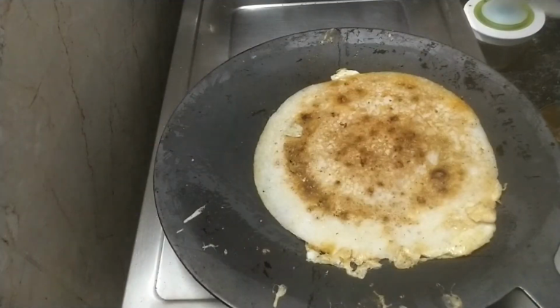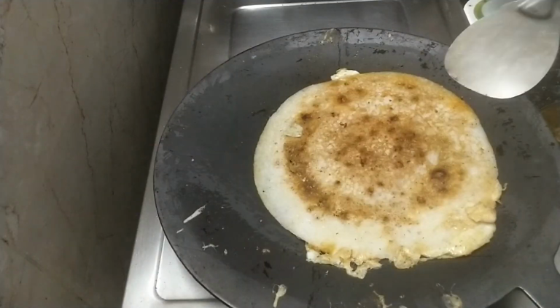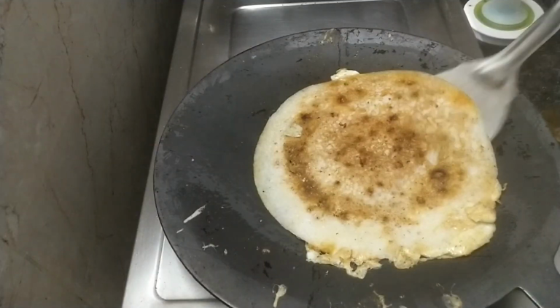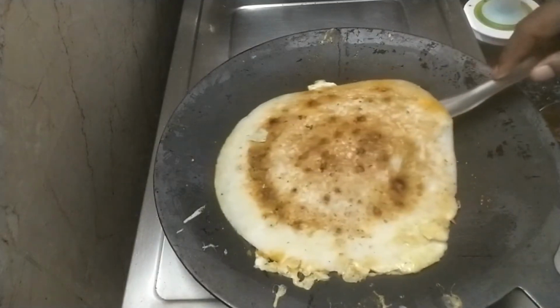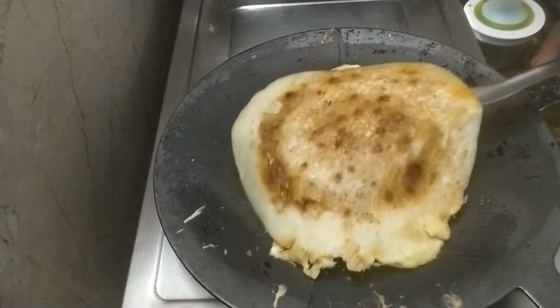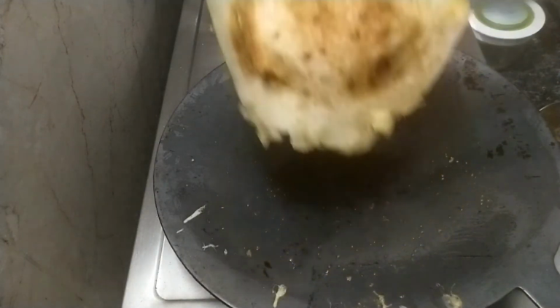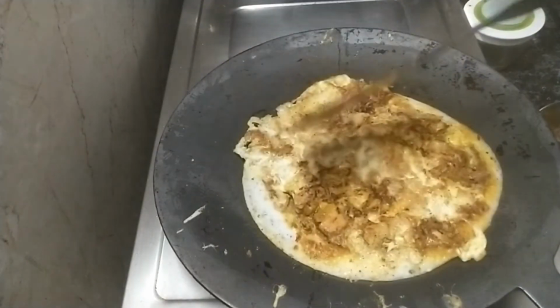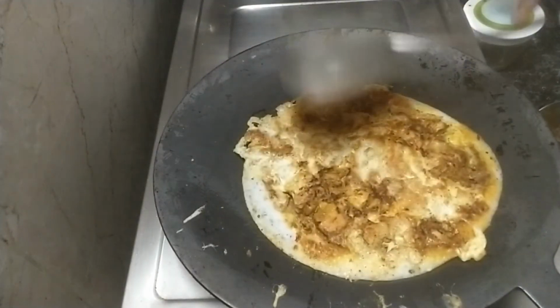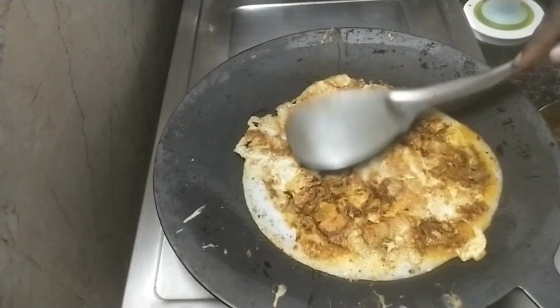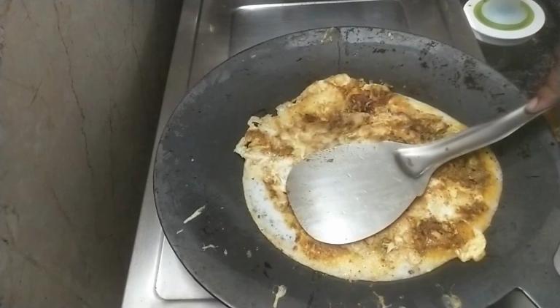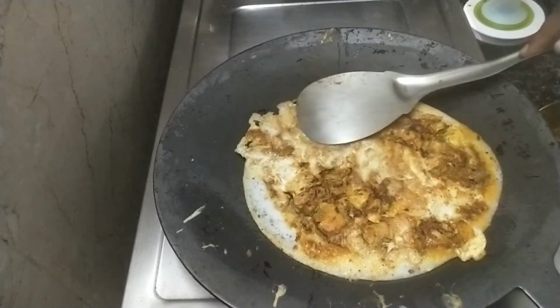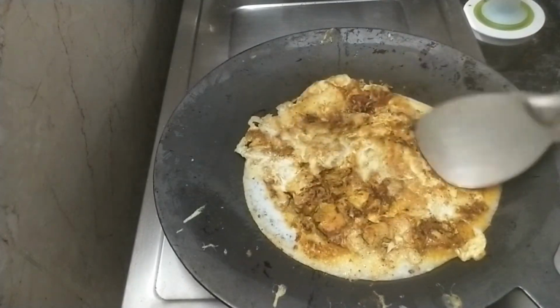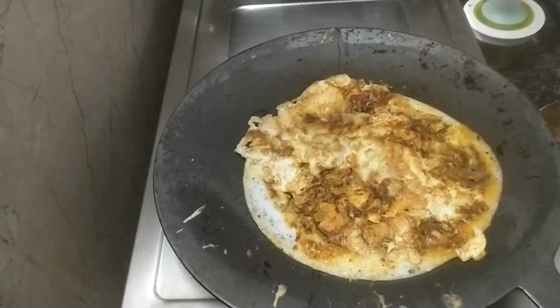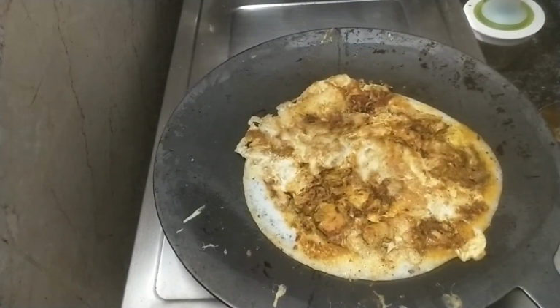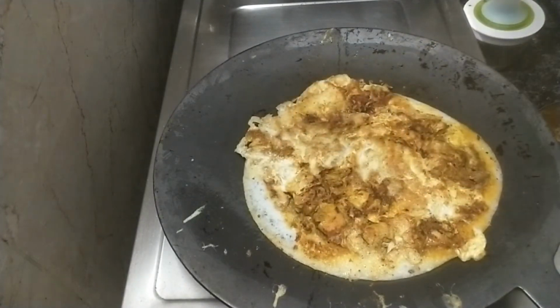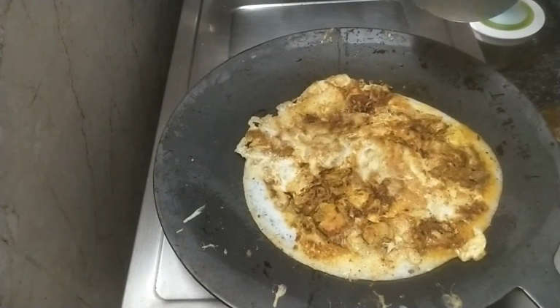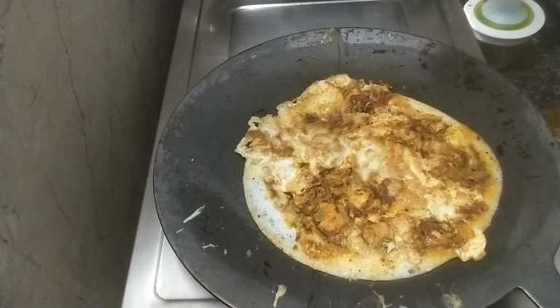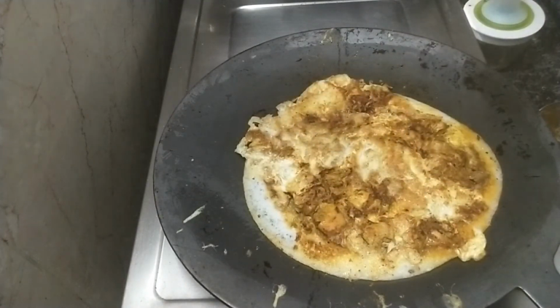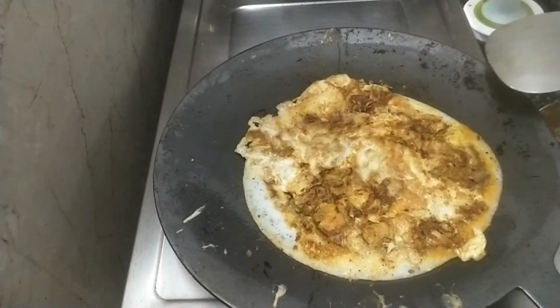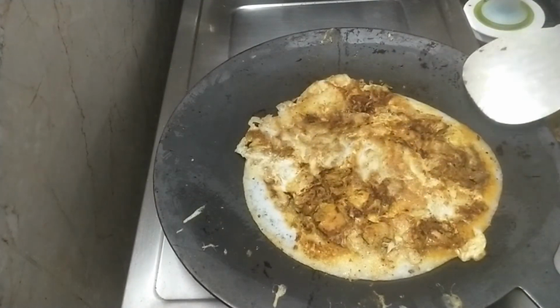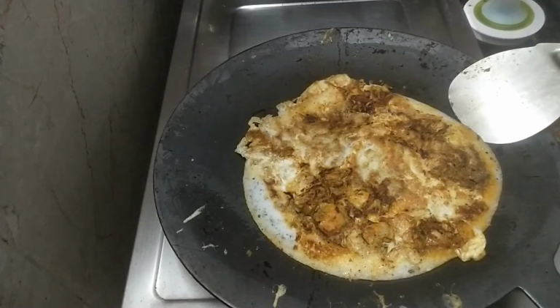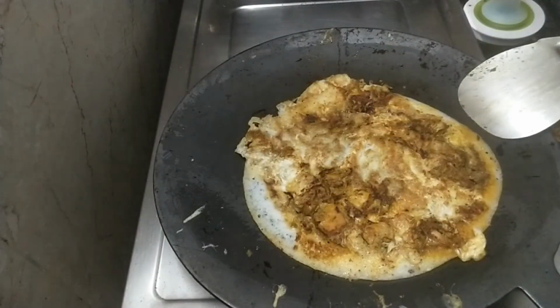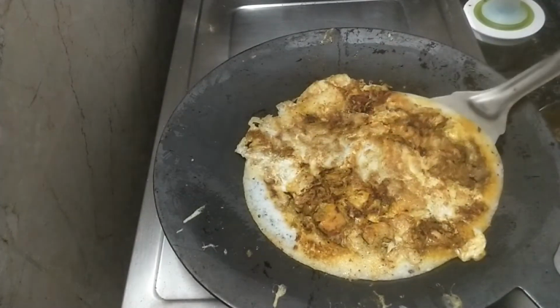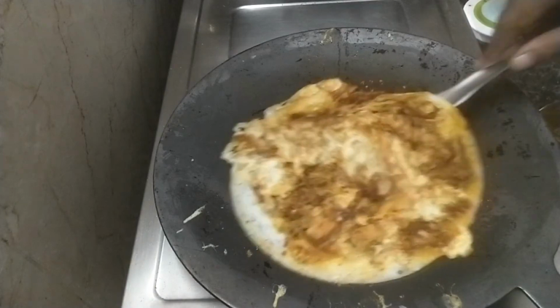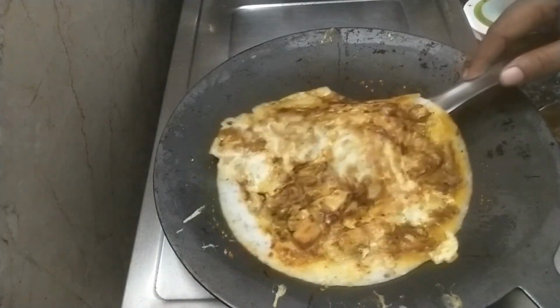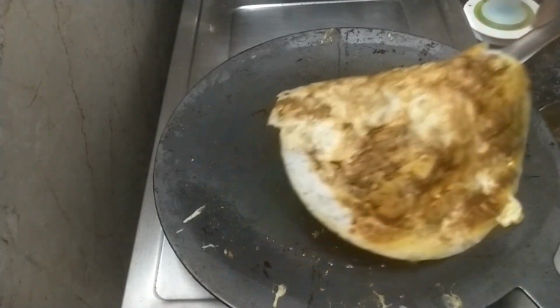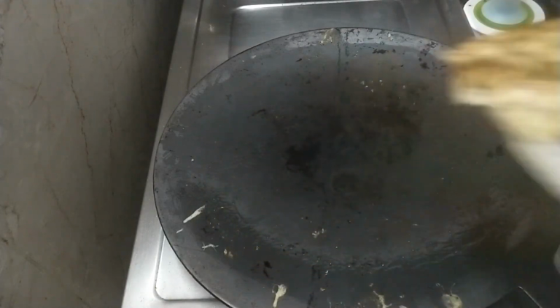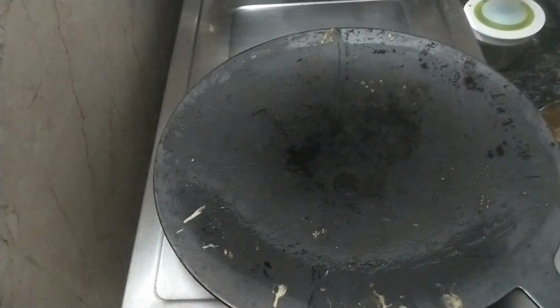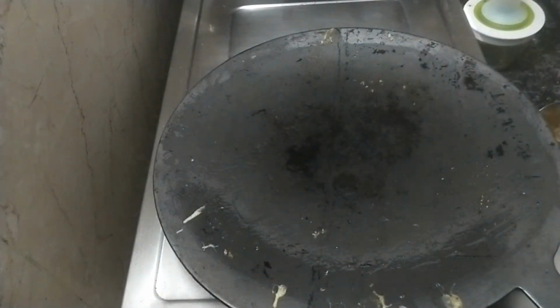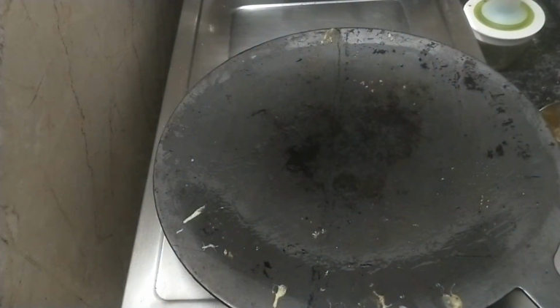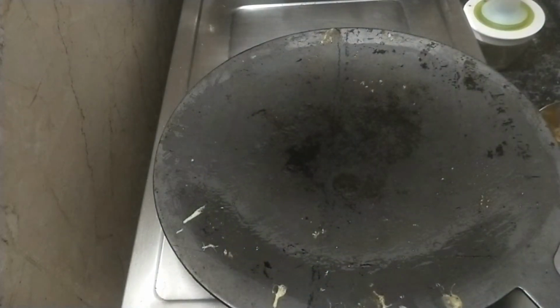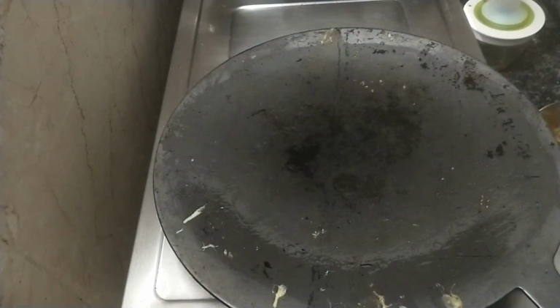After 2-3 minutes, it is good to blend in. Now we are ready to try the recipe.